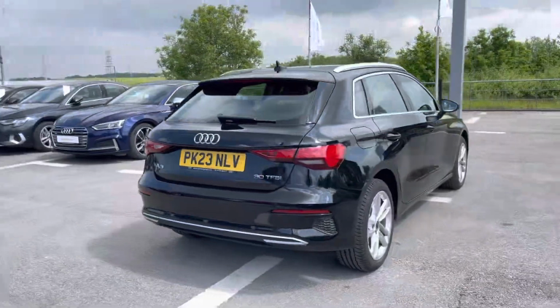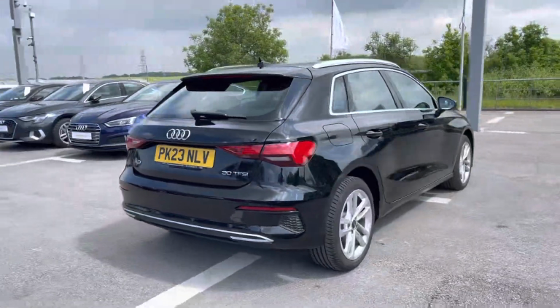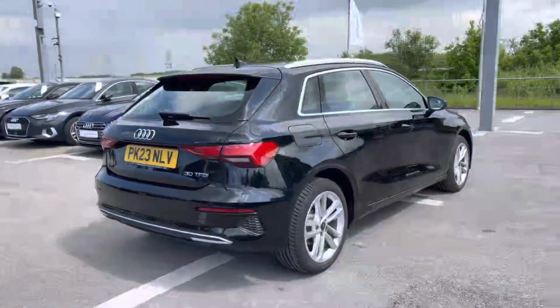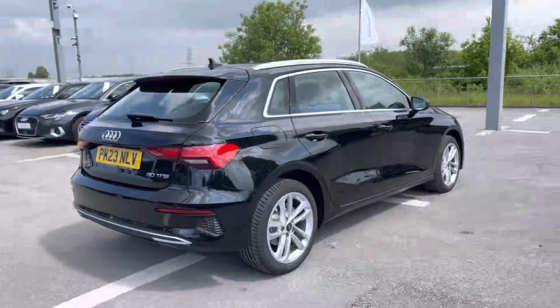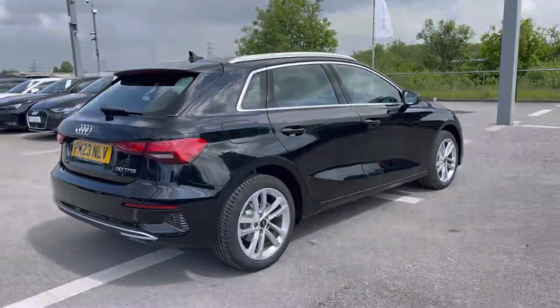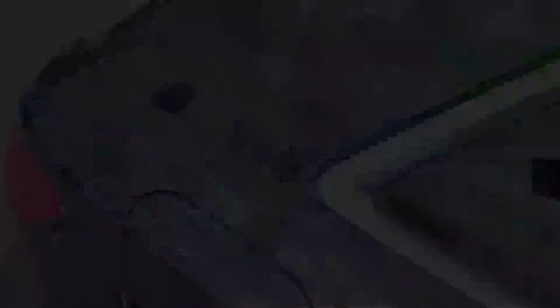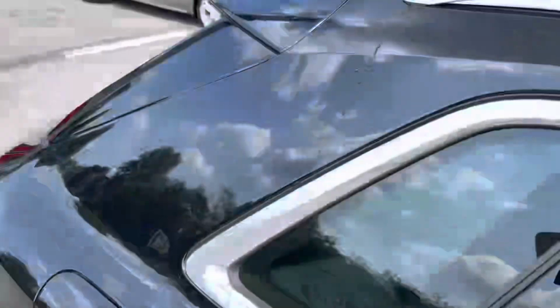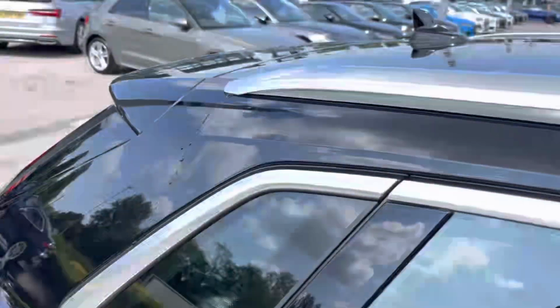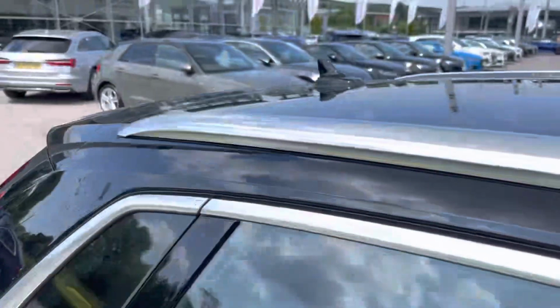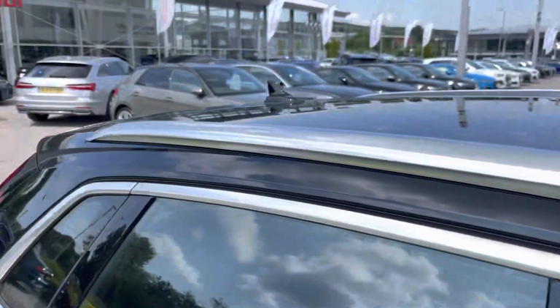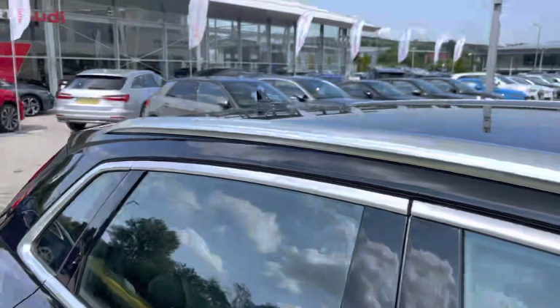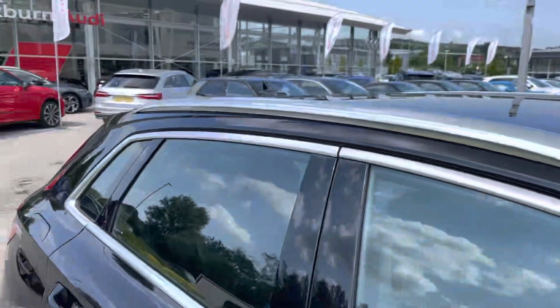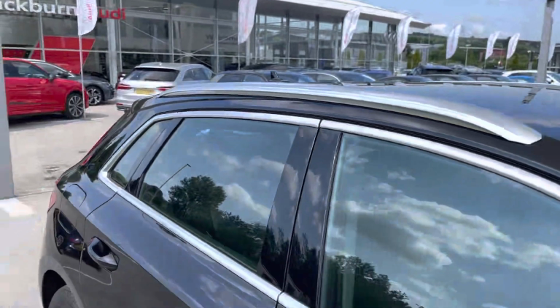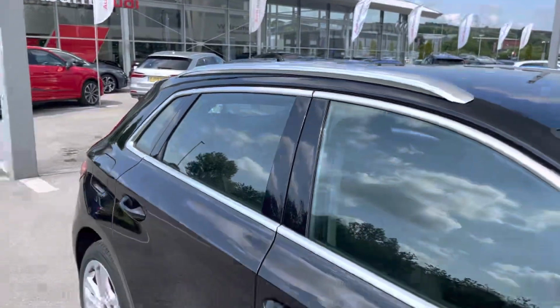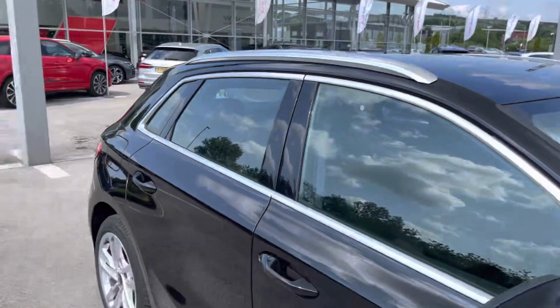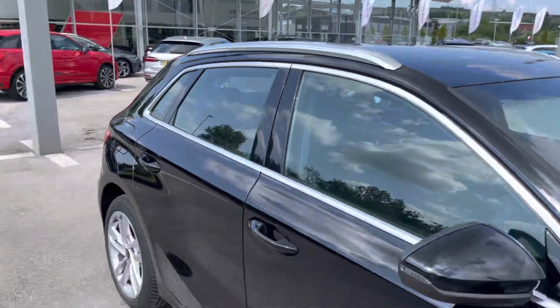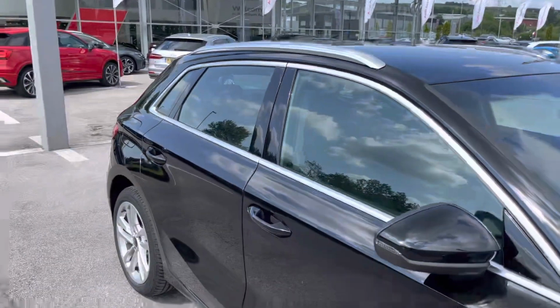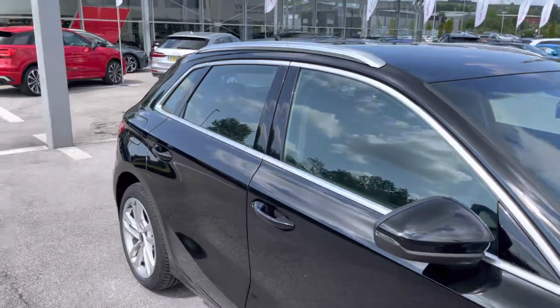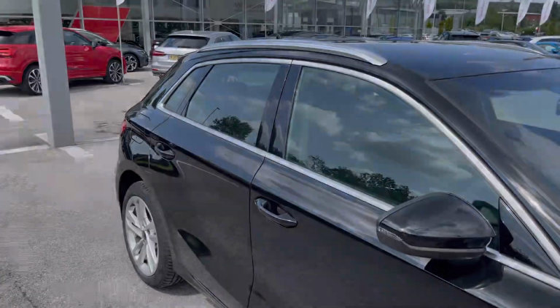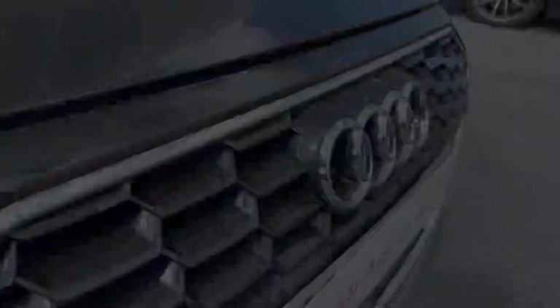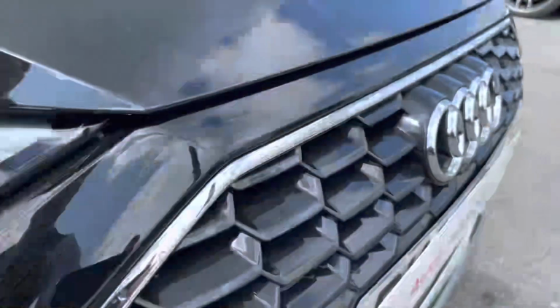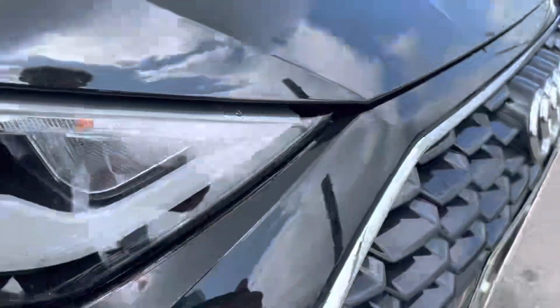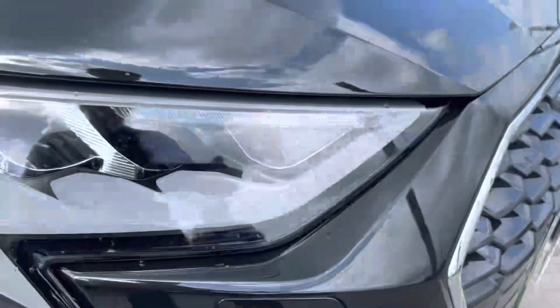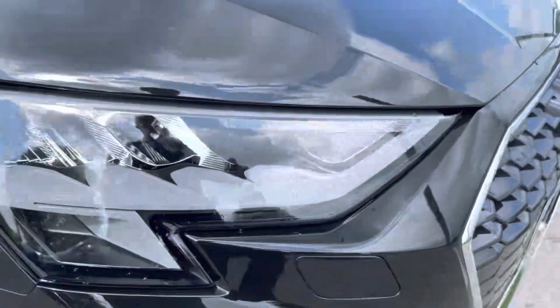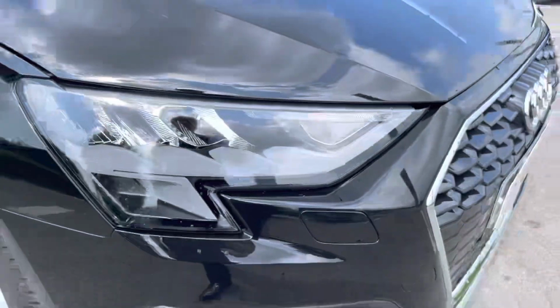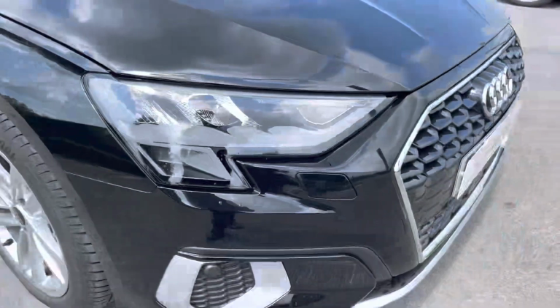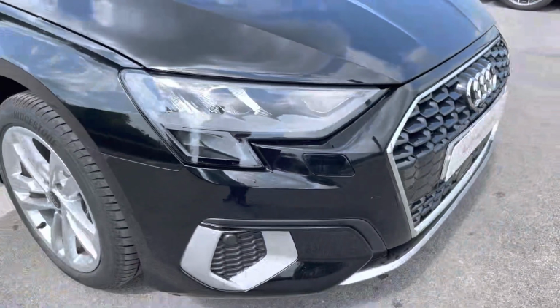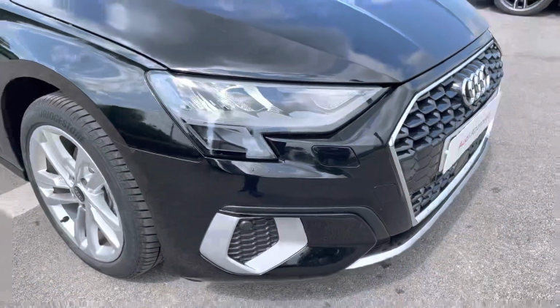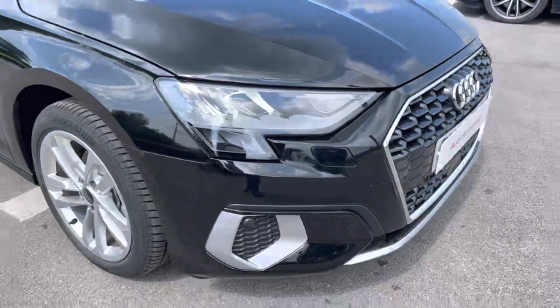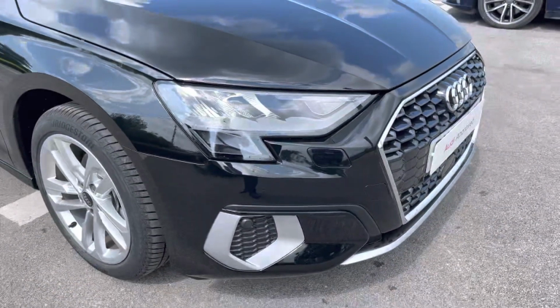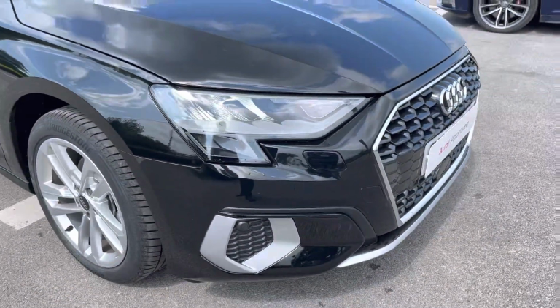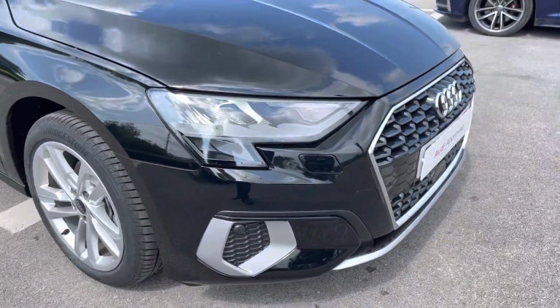This particular A3 is finished in Mythos black metallic paint, which contrasts beautifully with the aluminium roof rails on the roof. Taking a look at the front of the car, it sports stylish LED headlights for maximum visibility whilst out on the road.